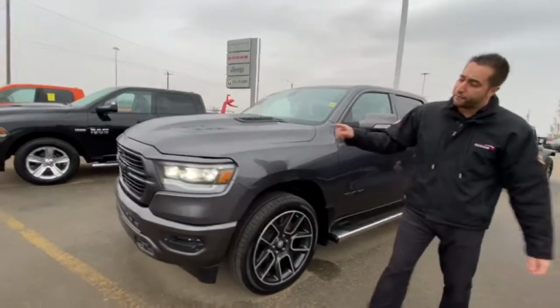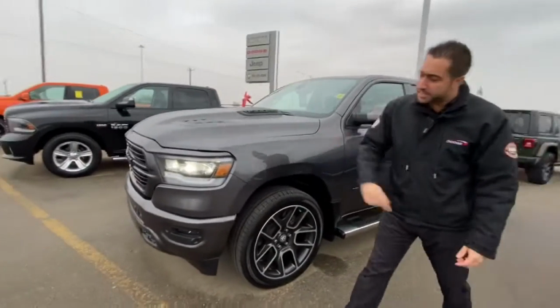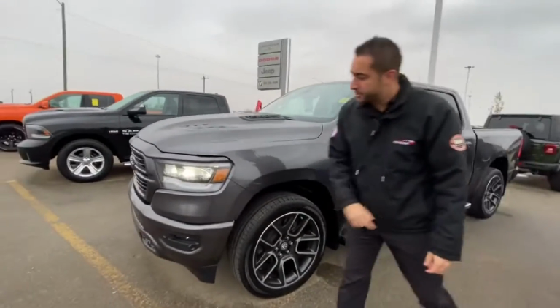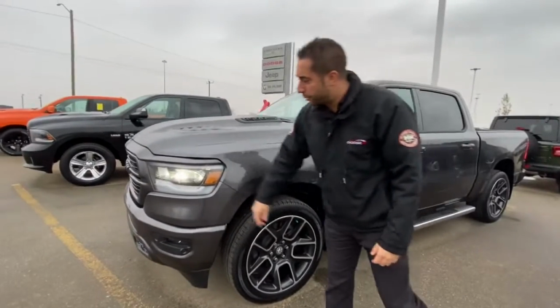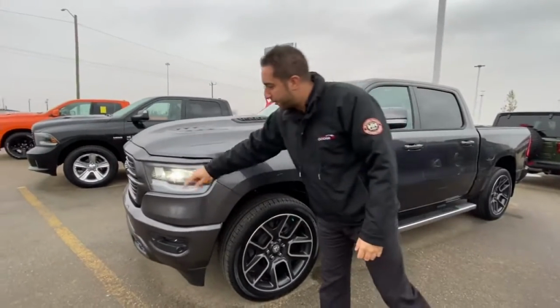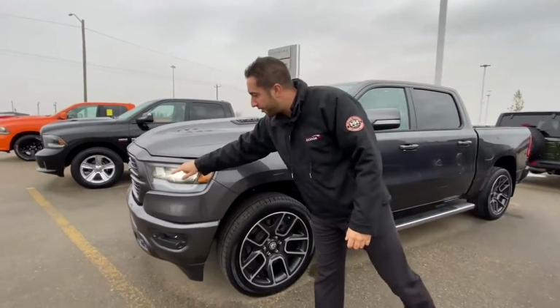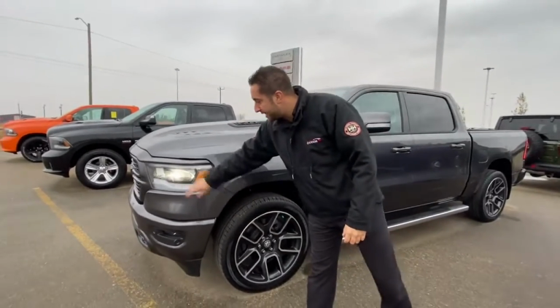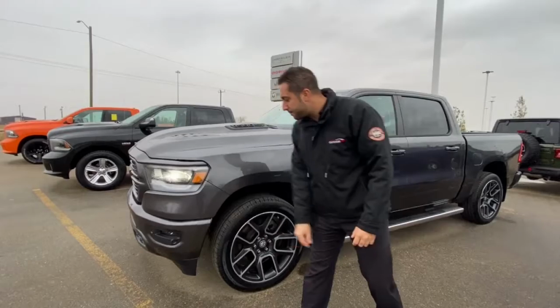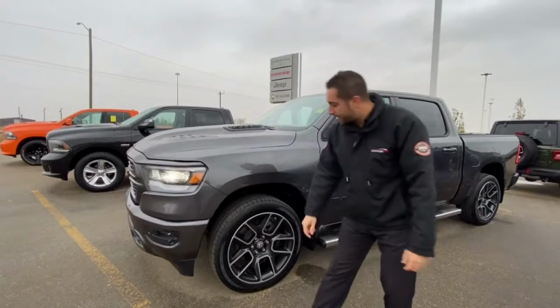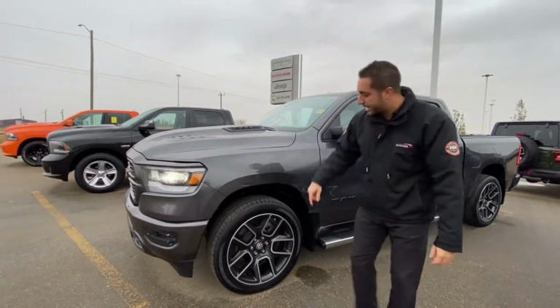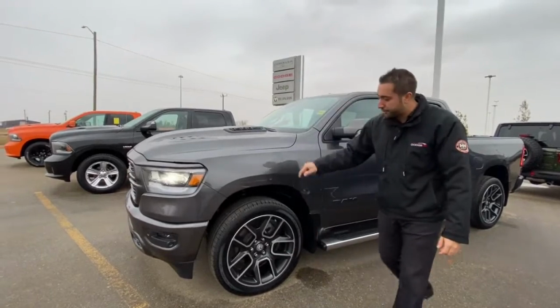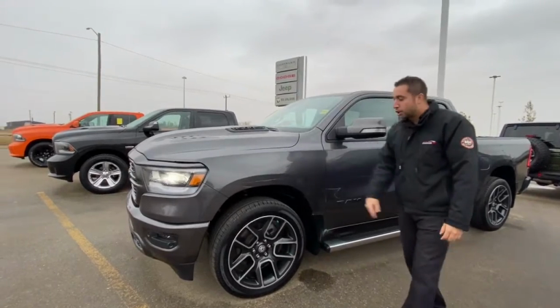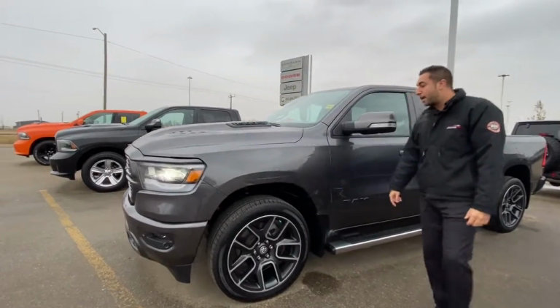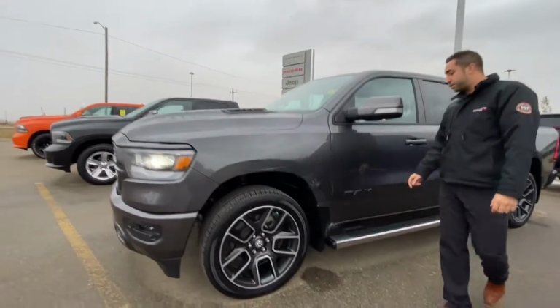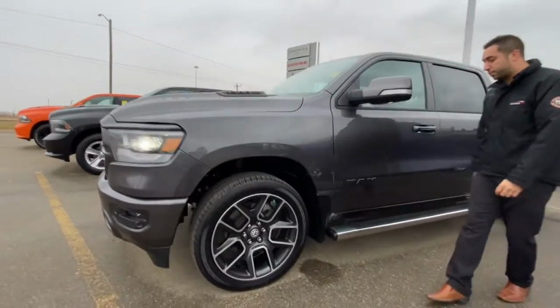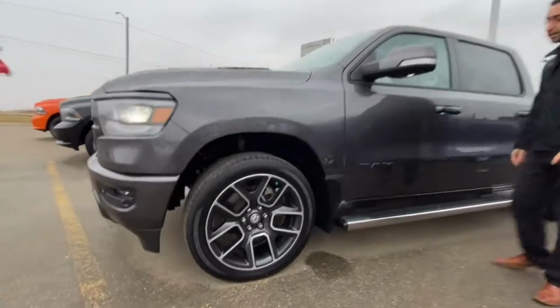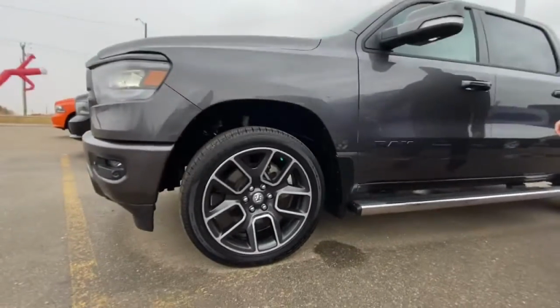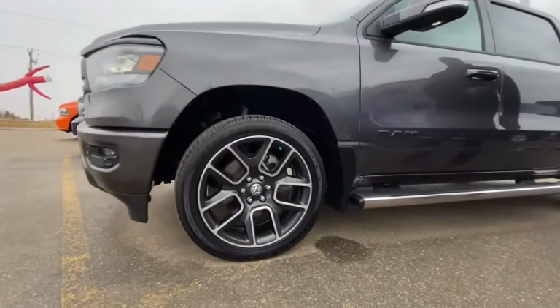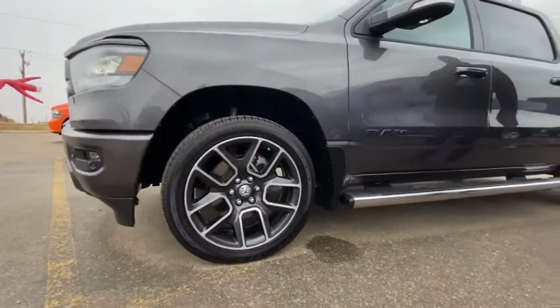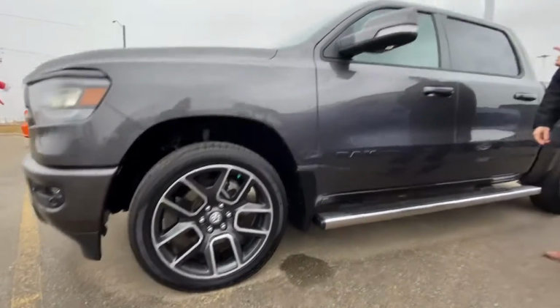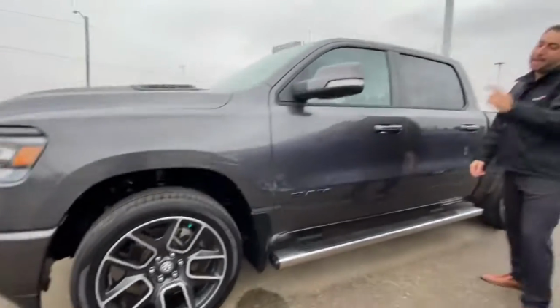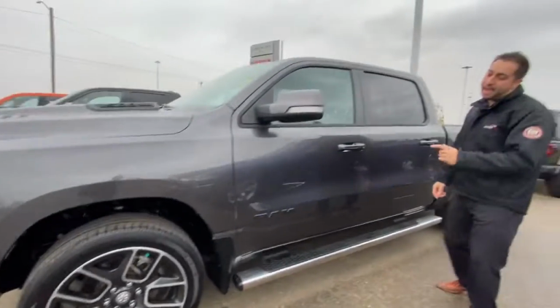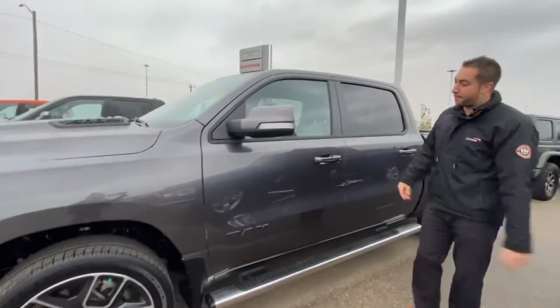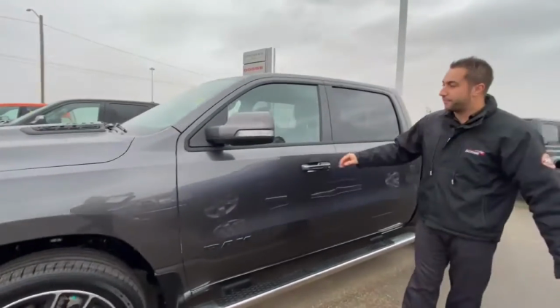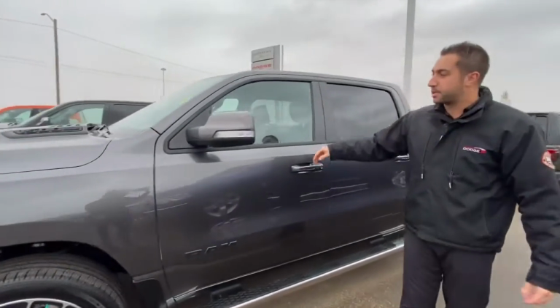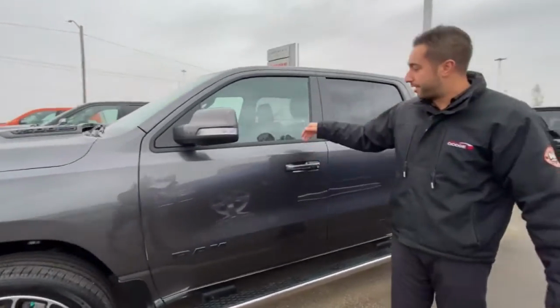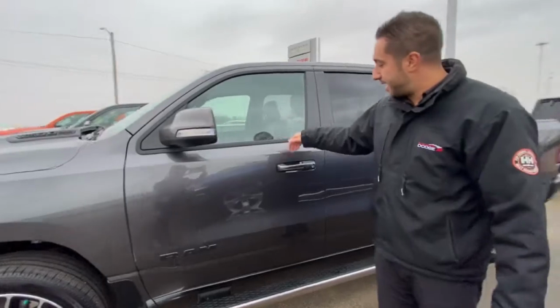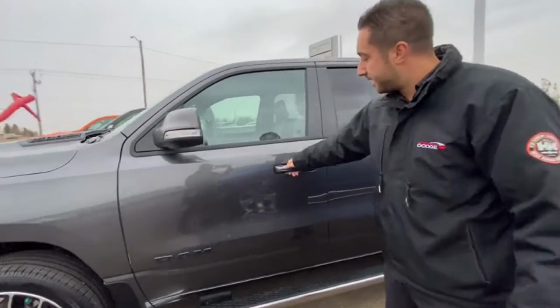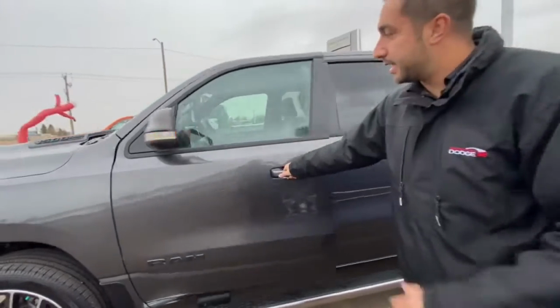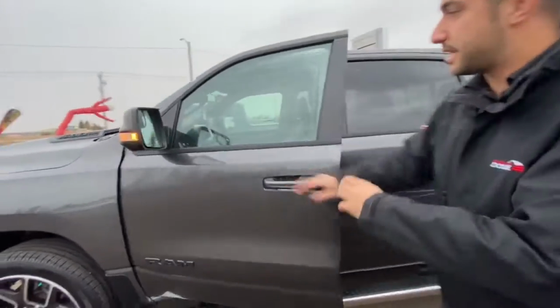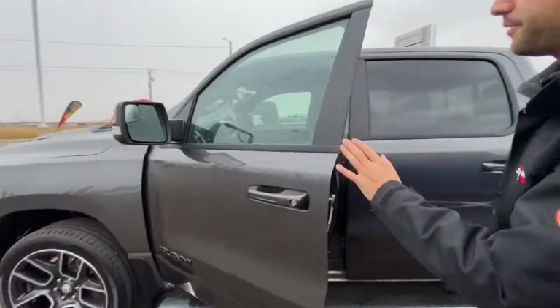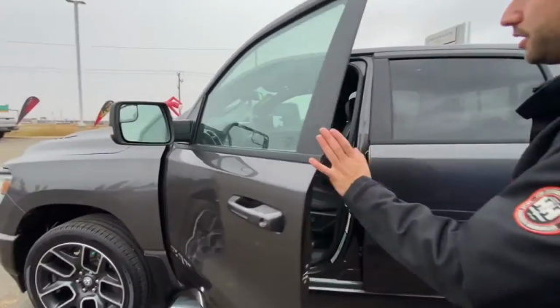Front sensors all the way around, LED lighting group, 22-inch wheels. Already got boards and running boards on it. Keyless entry of course.